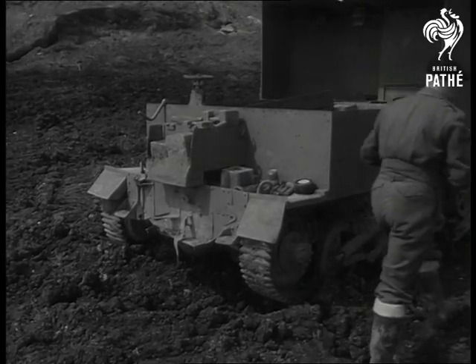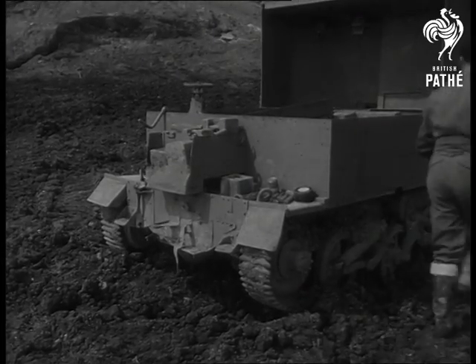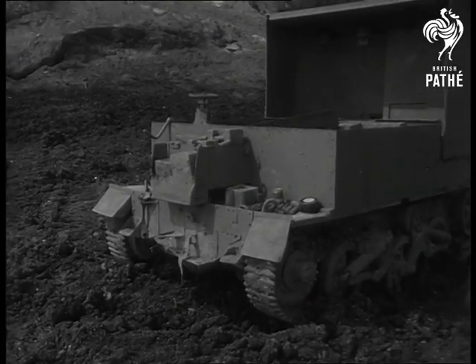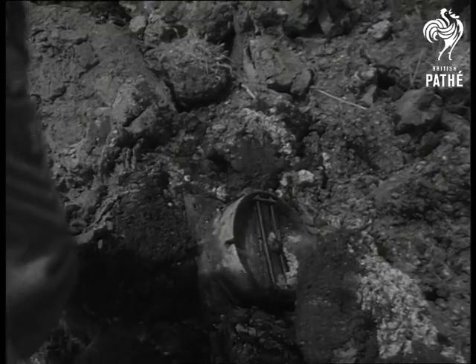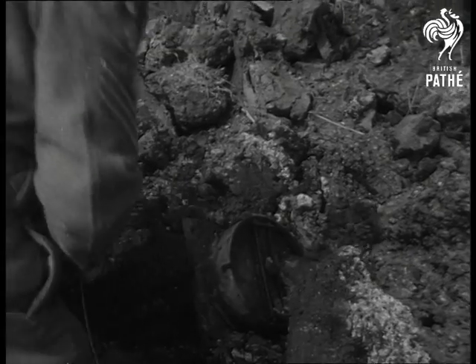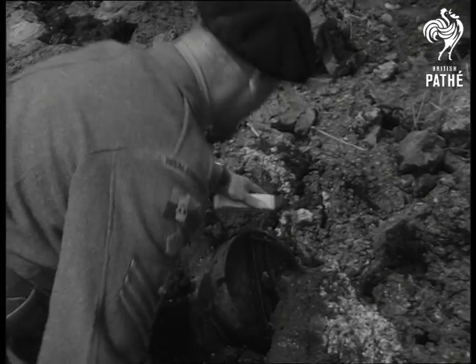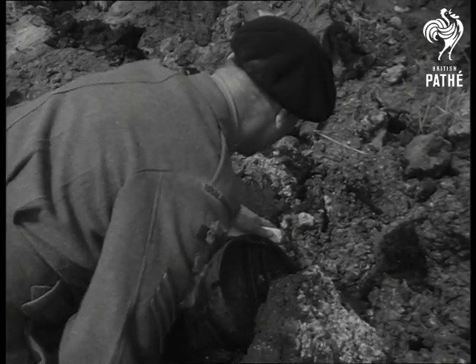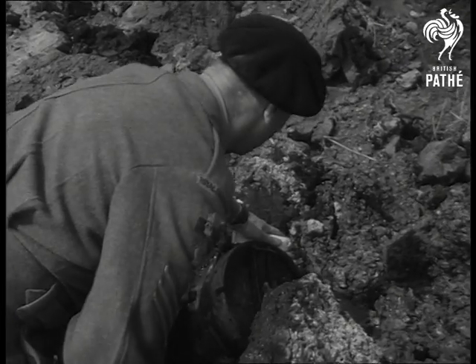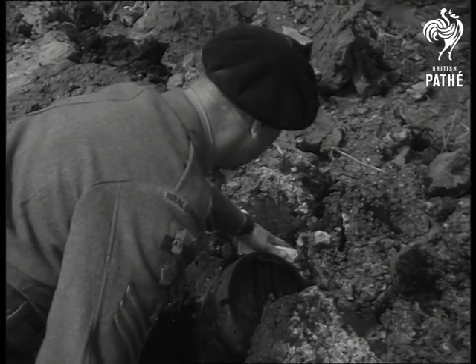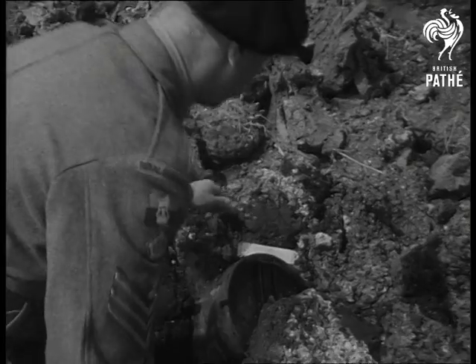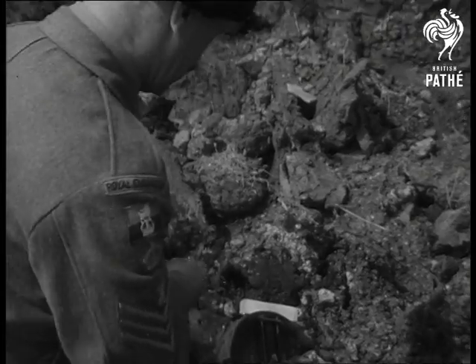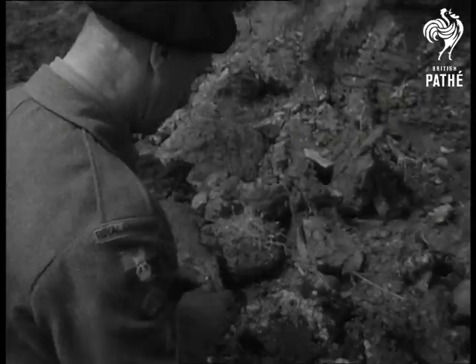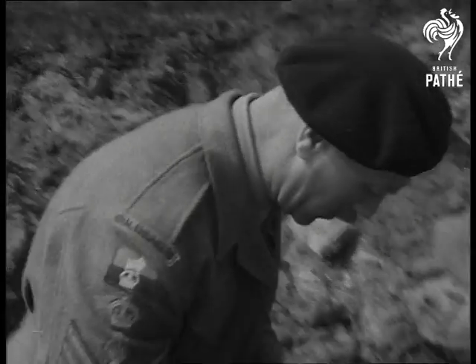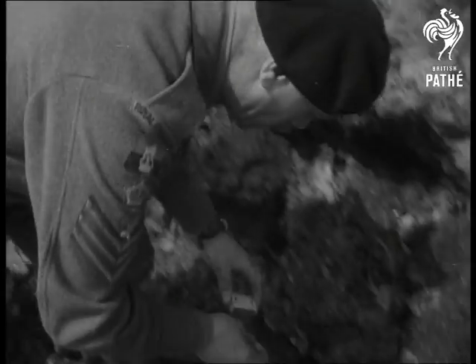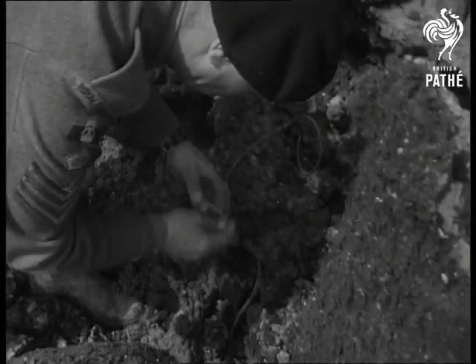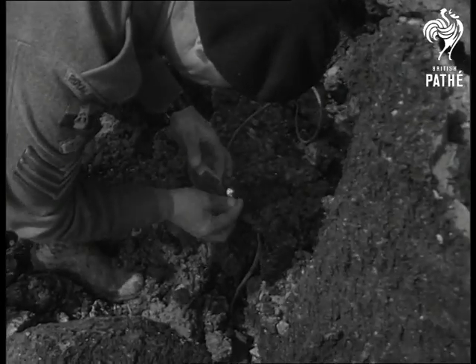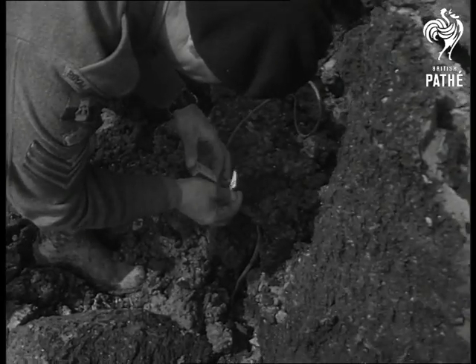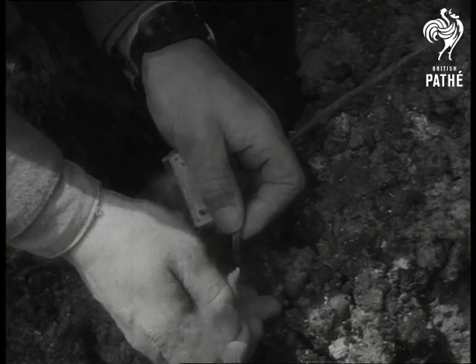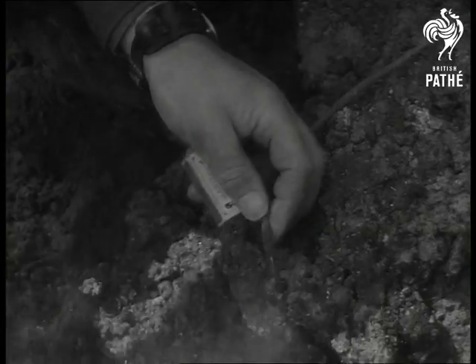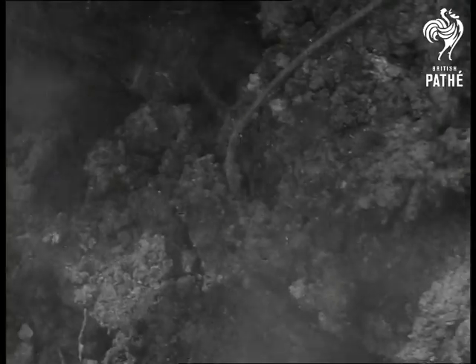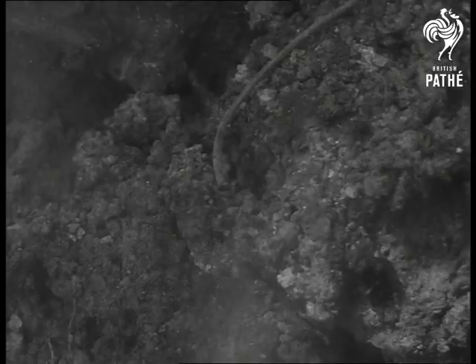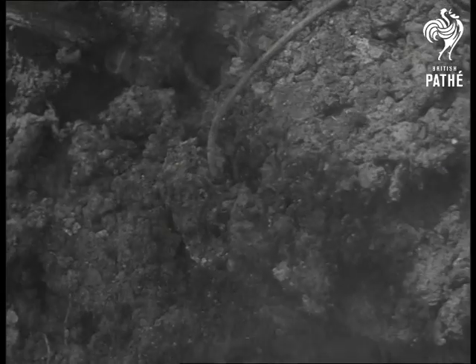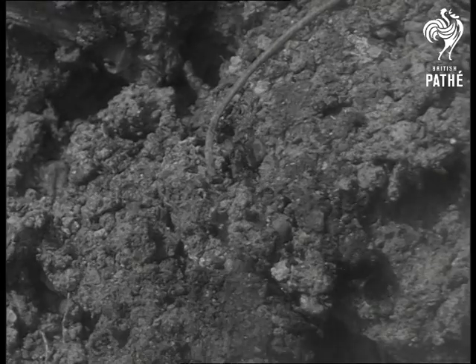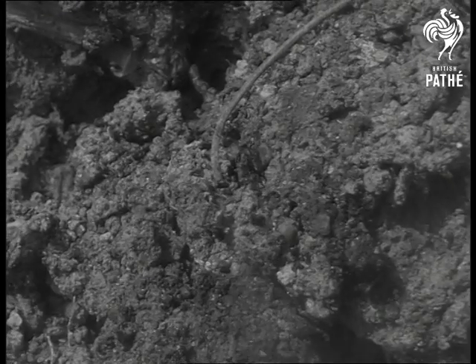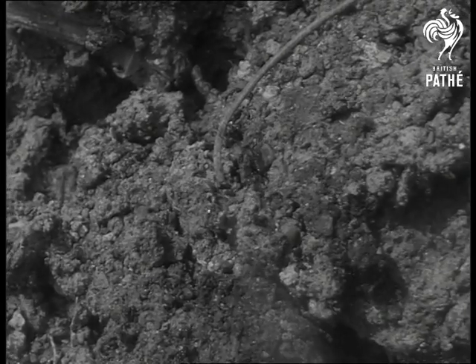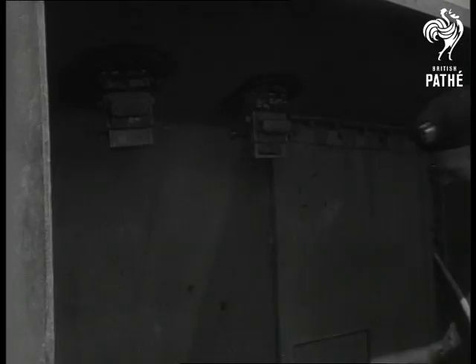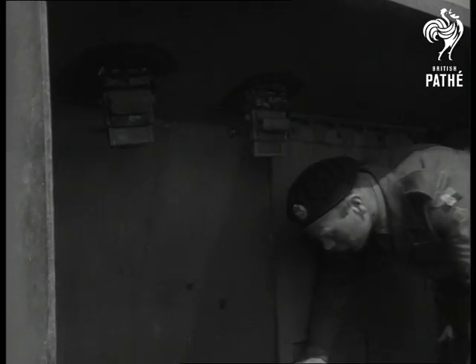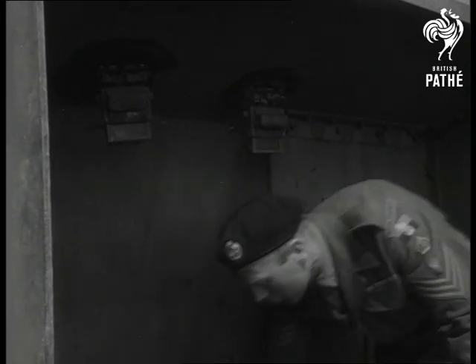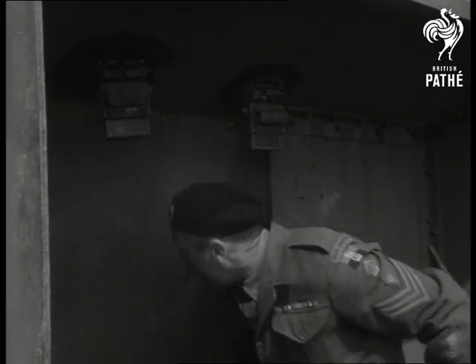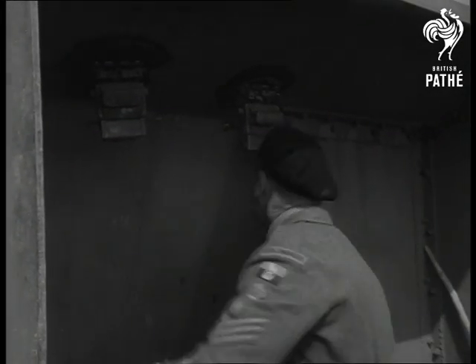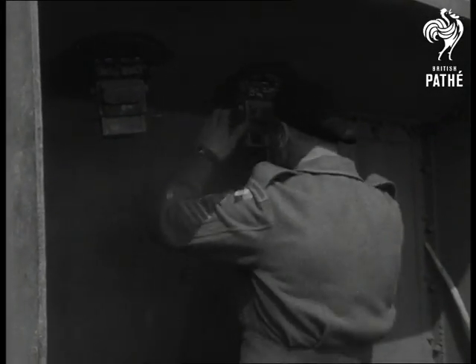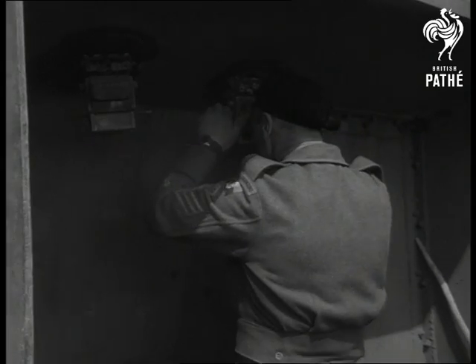Anti-personnel, anti-tank, anti-landing craft, even mines designed to bring down the whole cliff on the enemy. Usually, water and explosives don't mix, but here they're doing a job that's bang on.